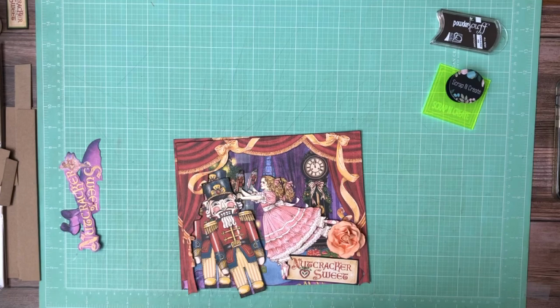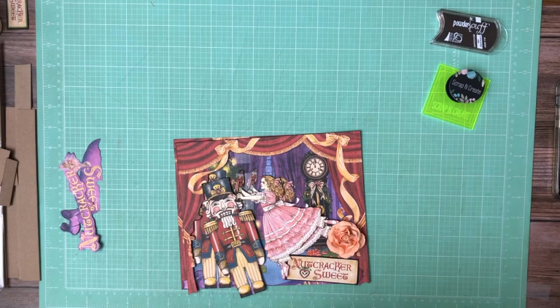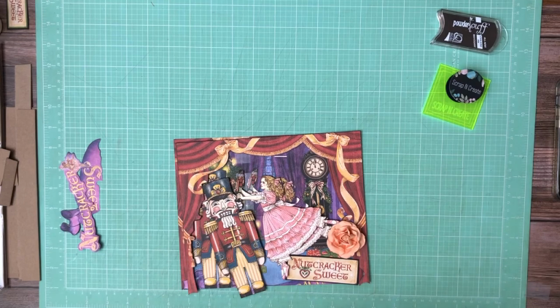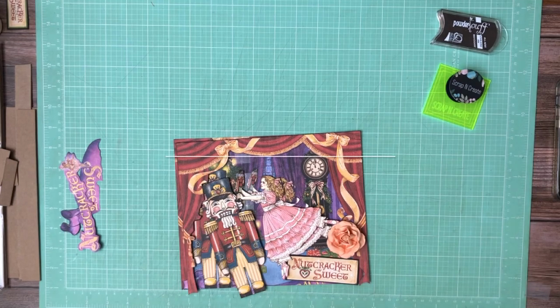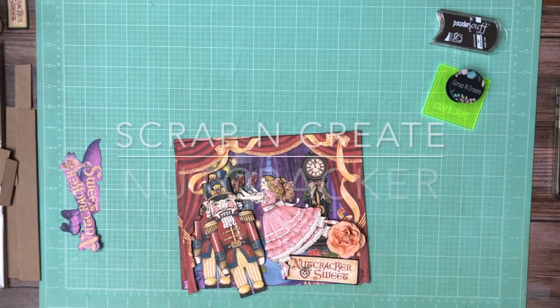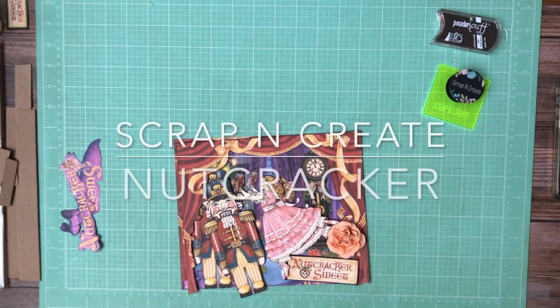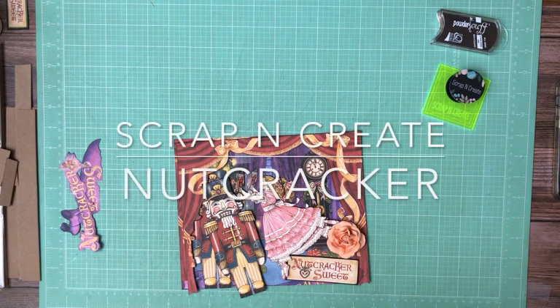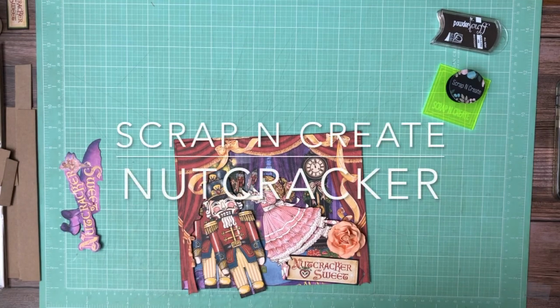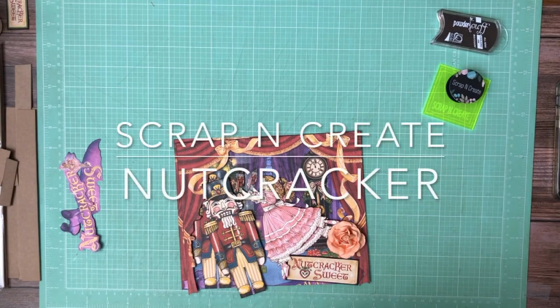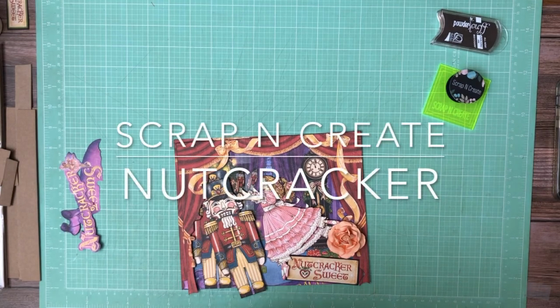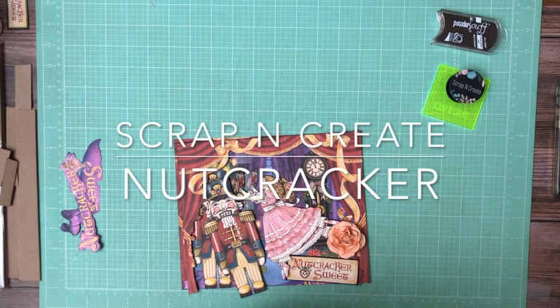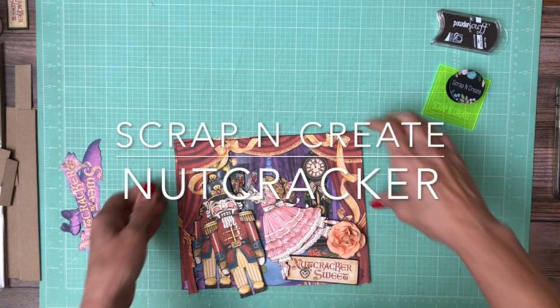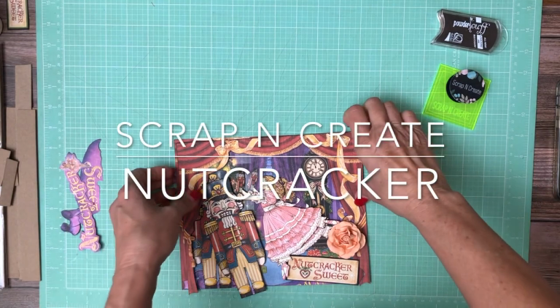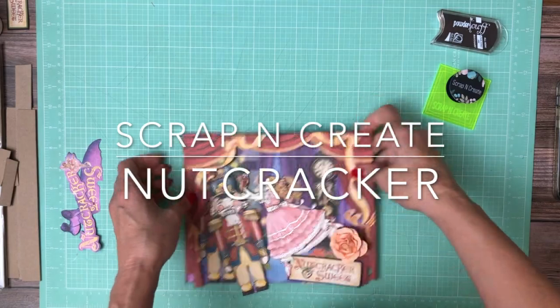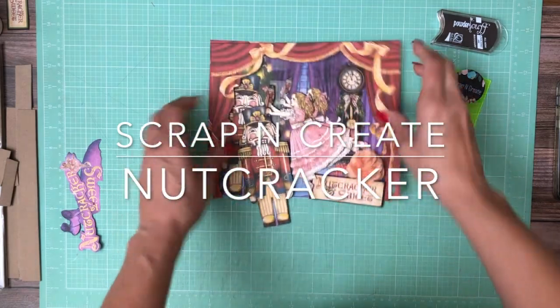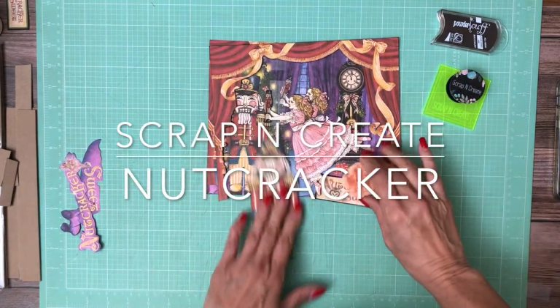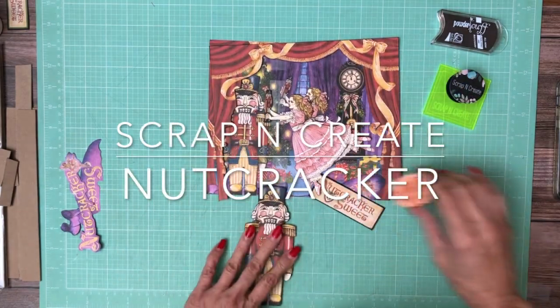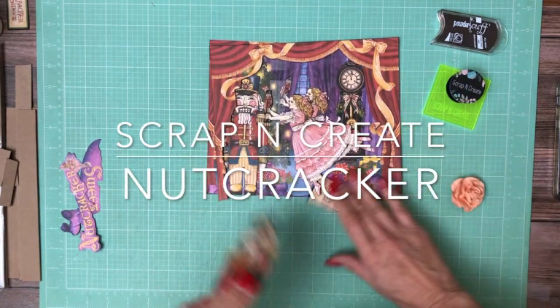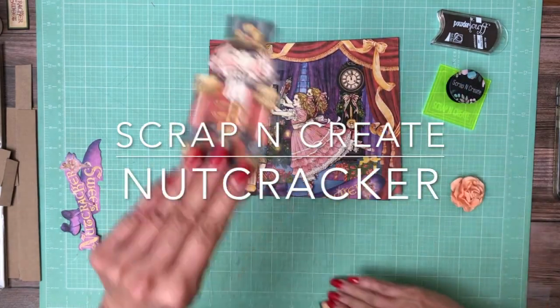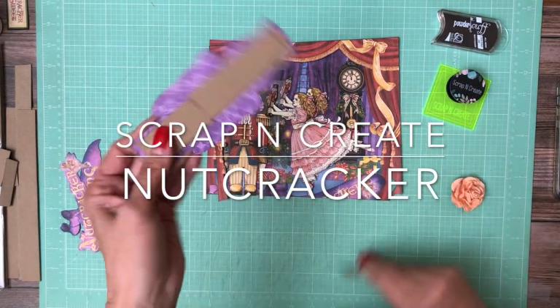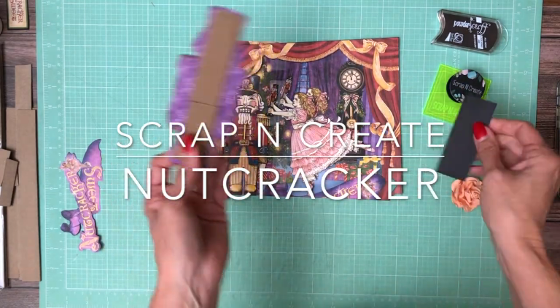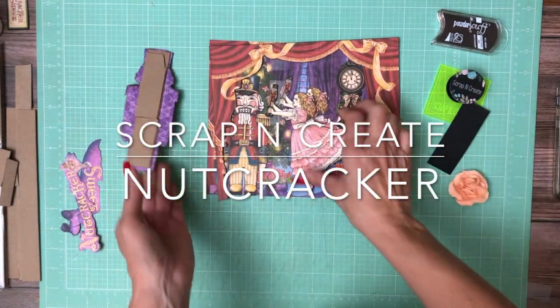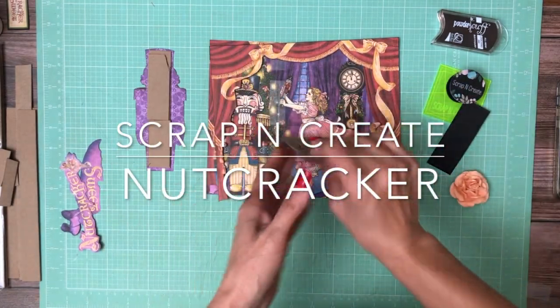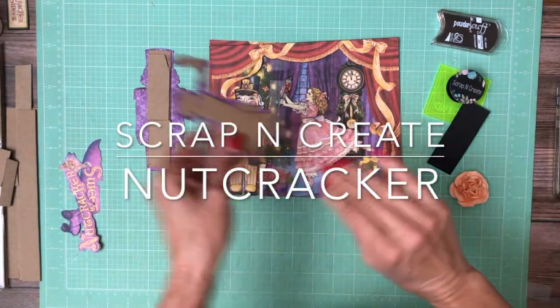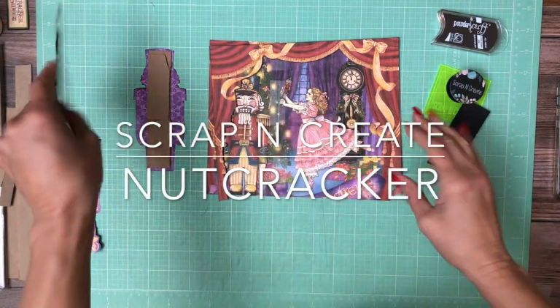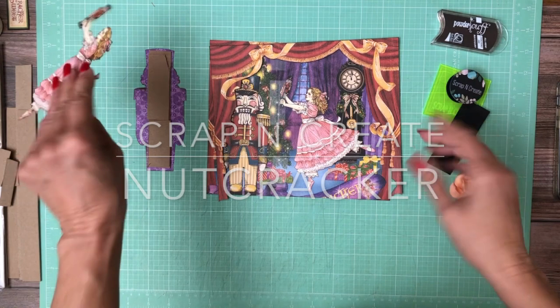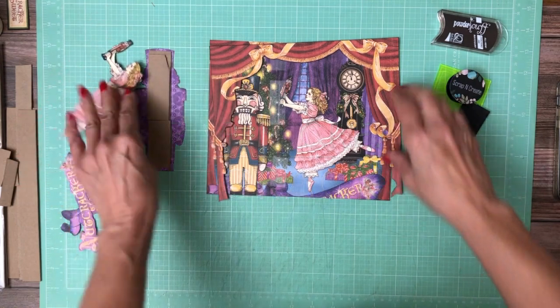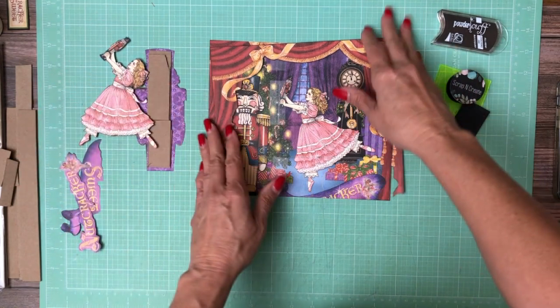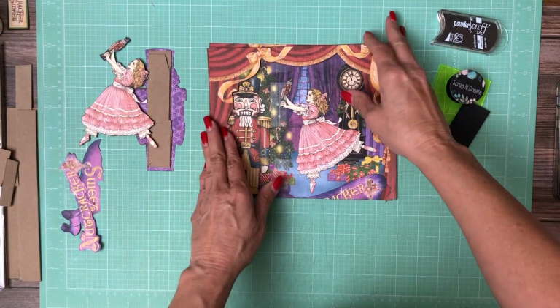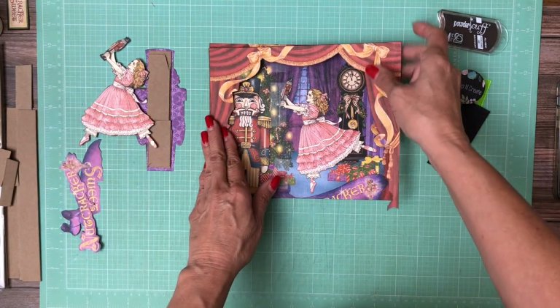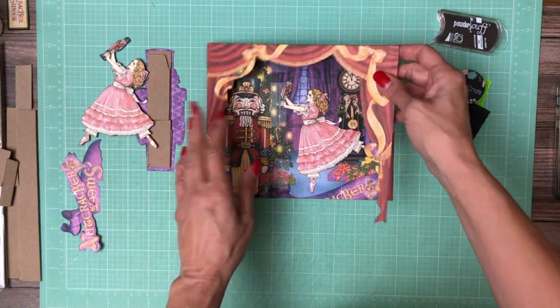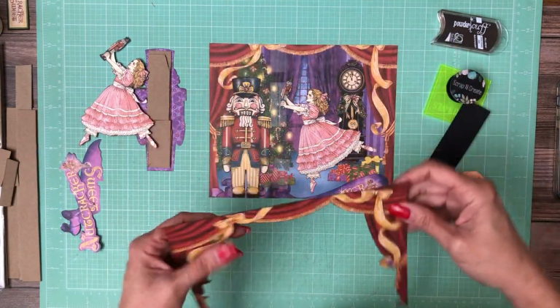Hey everyone, it's Daphne from Scrap and Create and we're going to work on the cover for Nutcracker. I have fussy cut and put cardstock on the back of these elements, but I'm going to go over them individually and let you know what's going on.